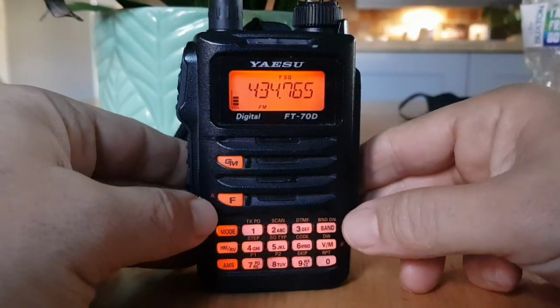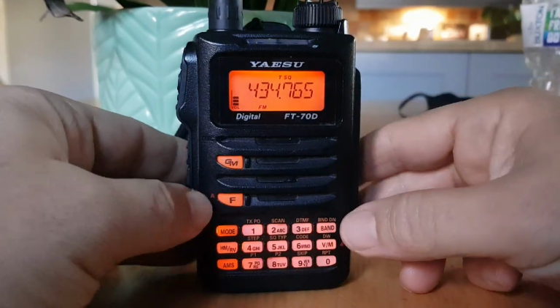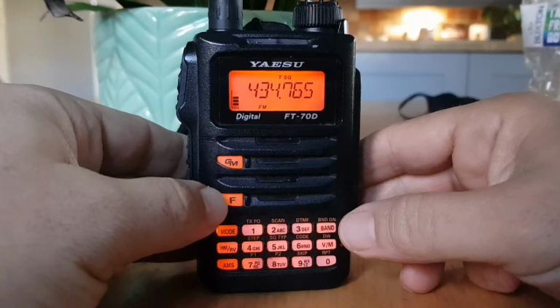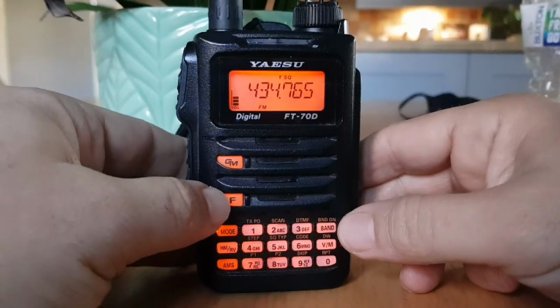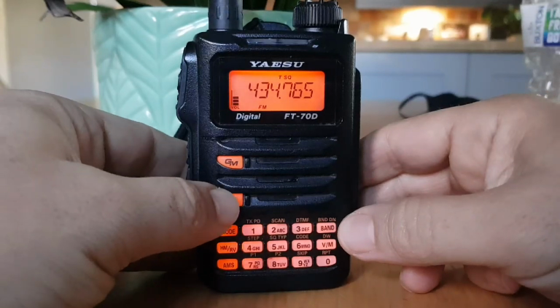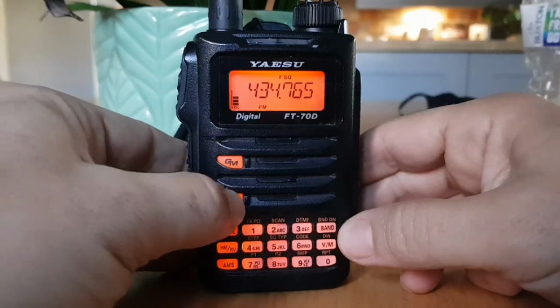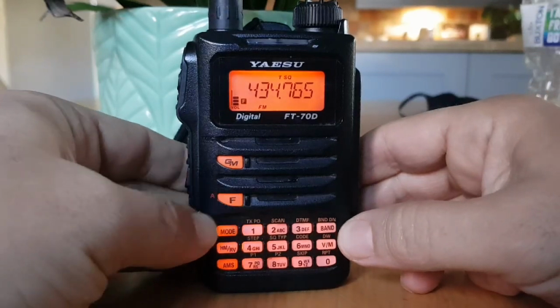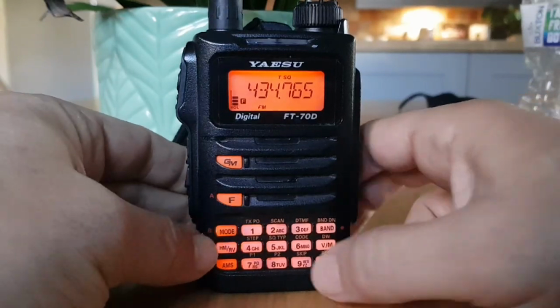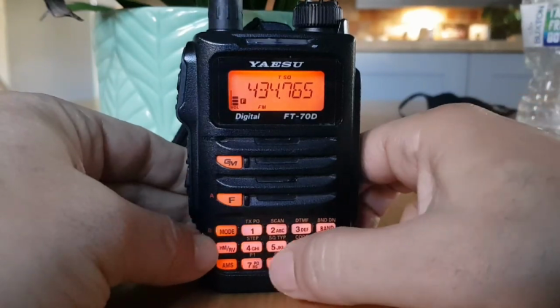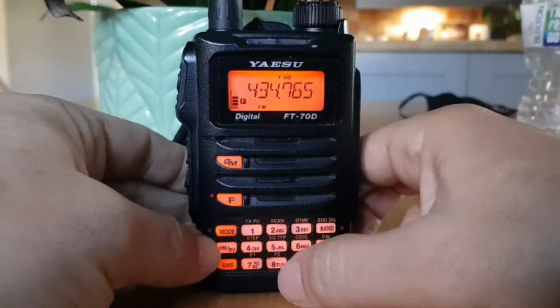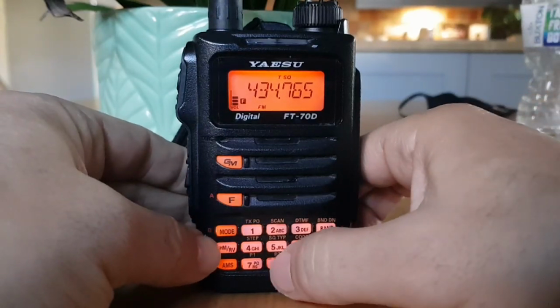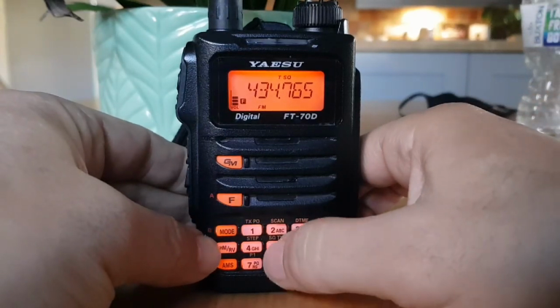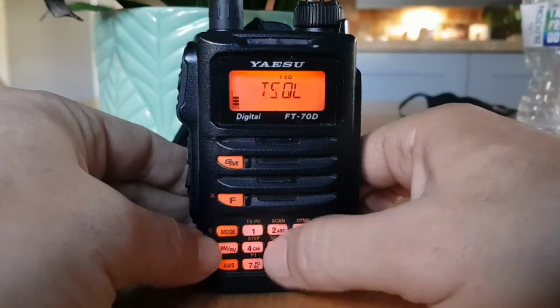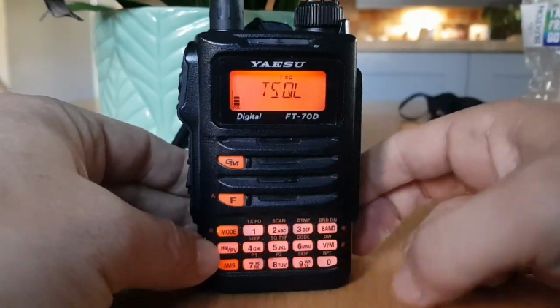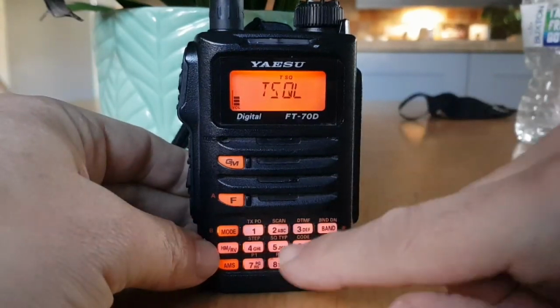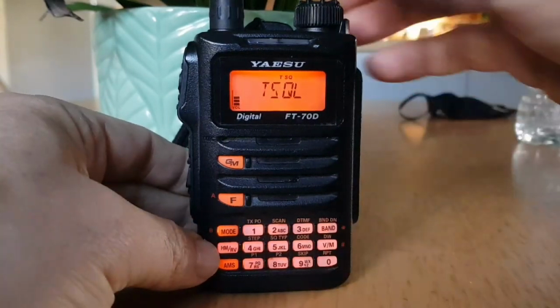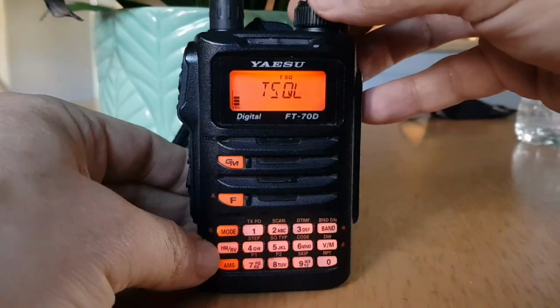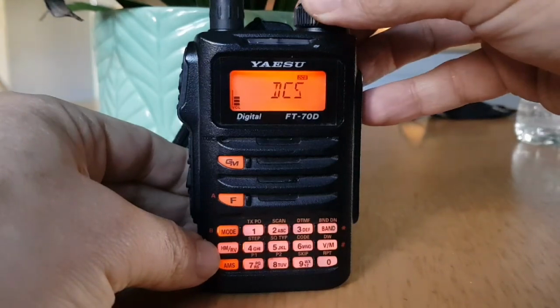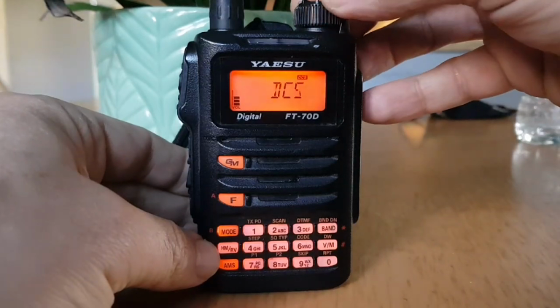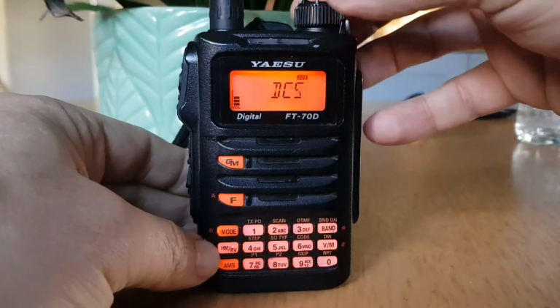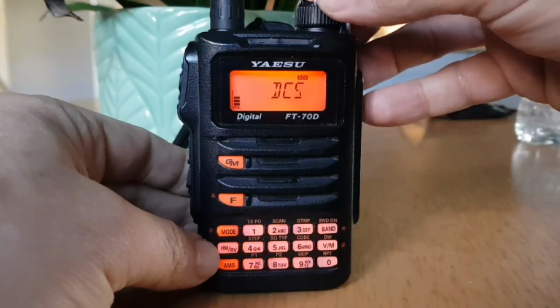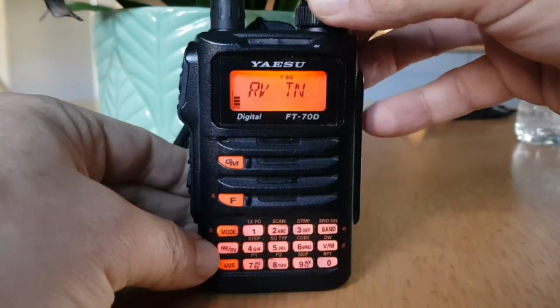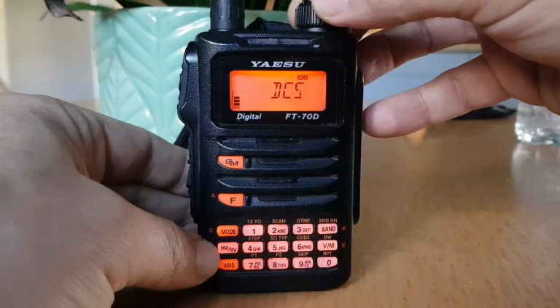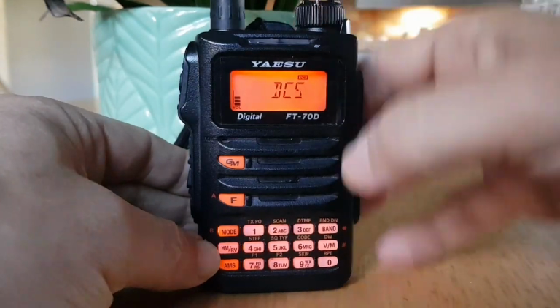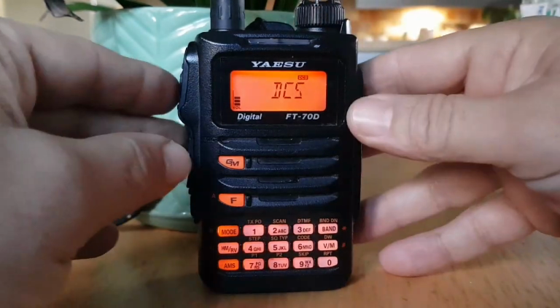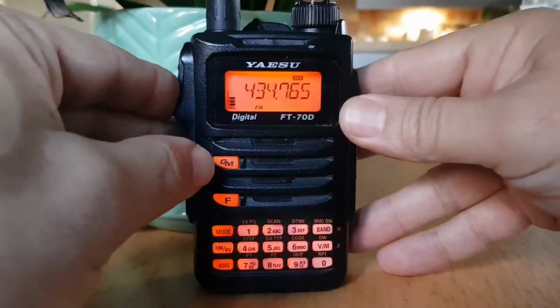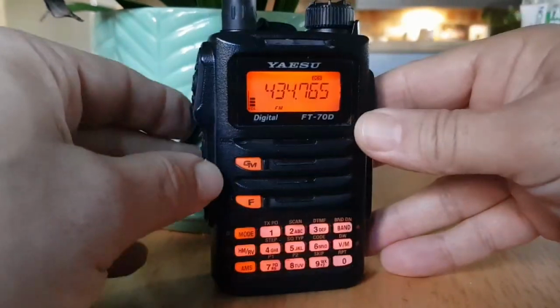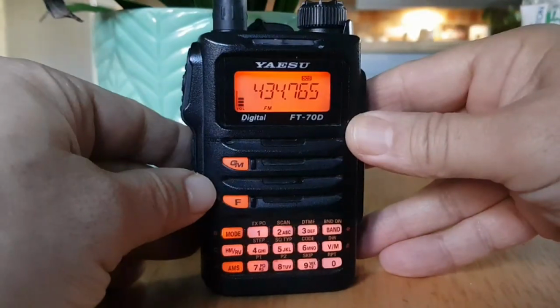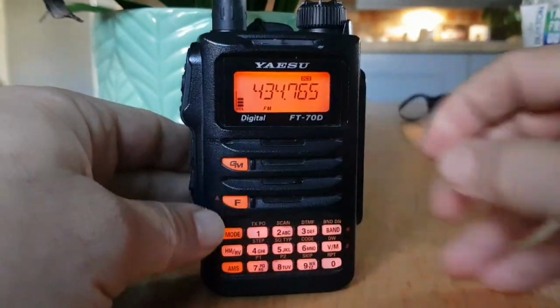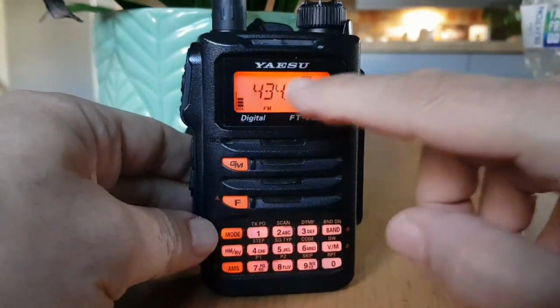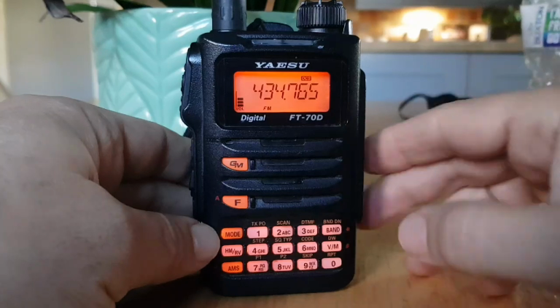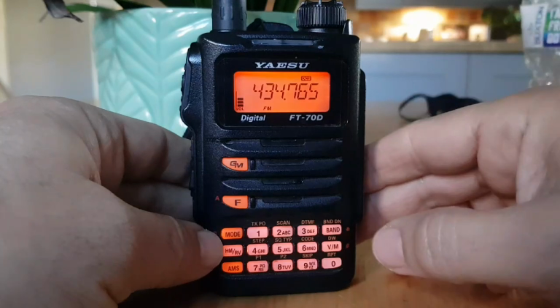So to turn on the DCS, you go F, then hit number 5, and then you've got a selection here. You turn the top knob and select DCS, and push the PTT, so the DCS is now on.